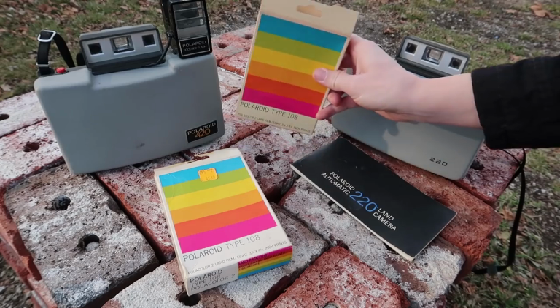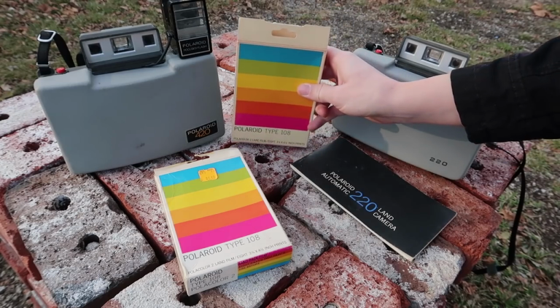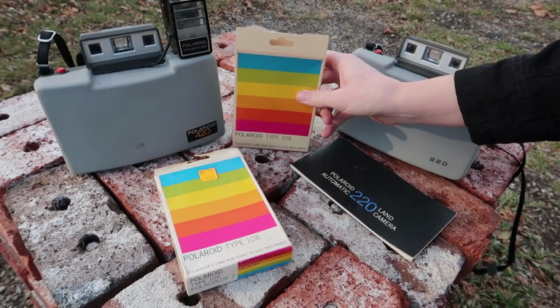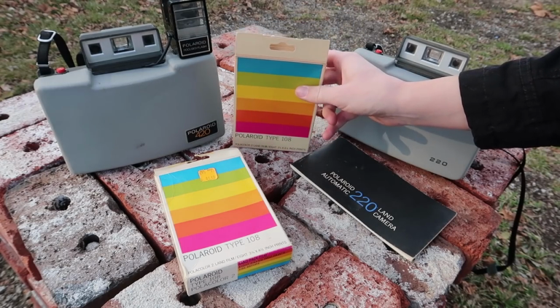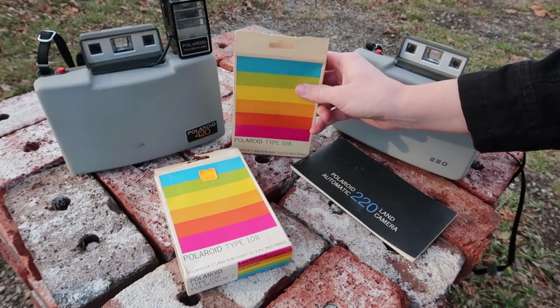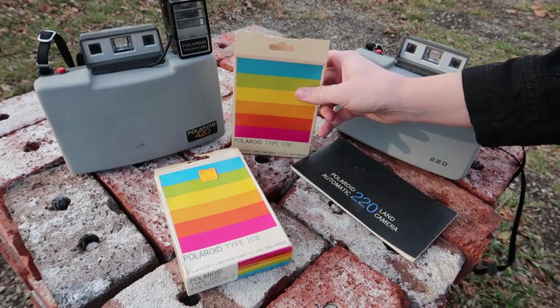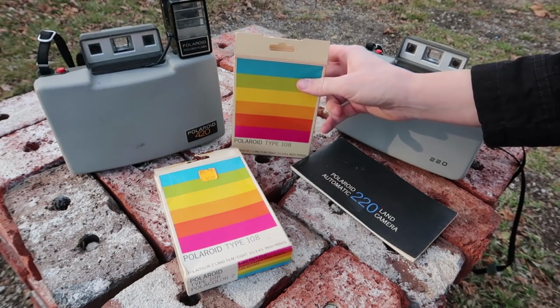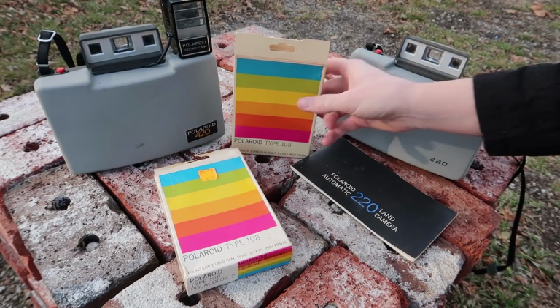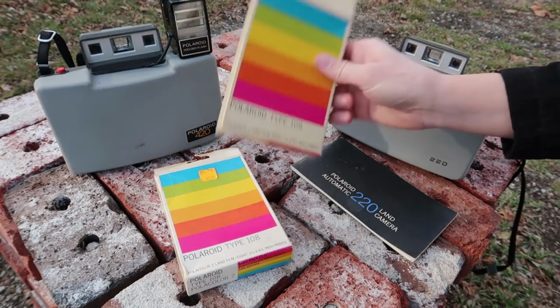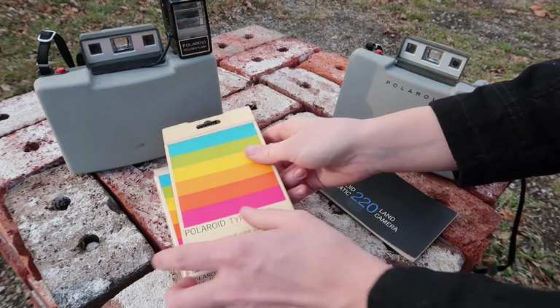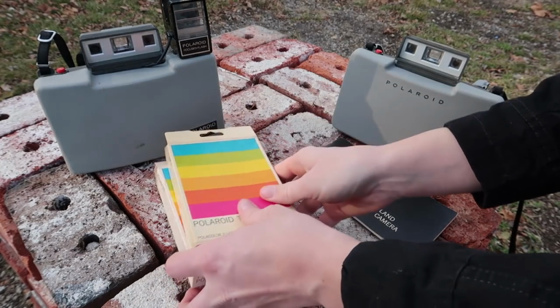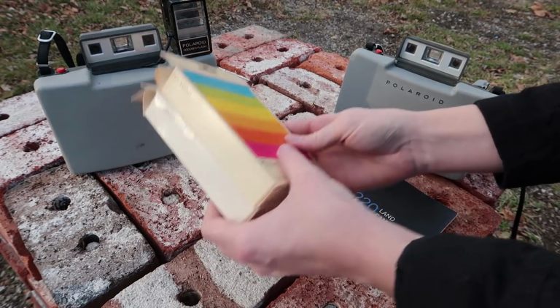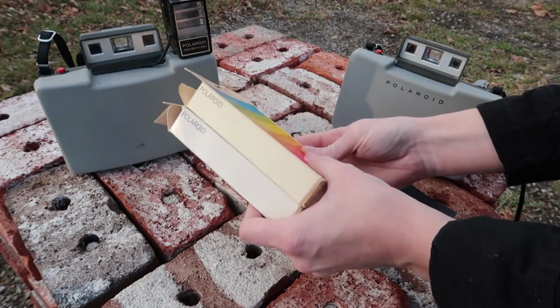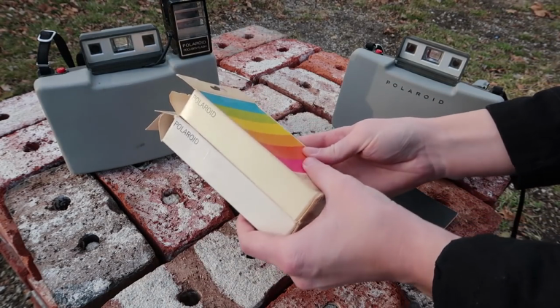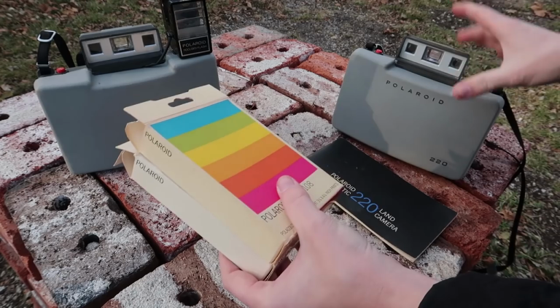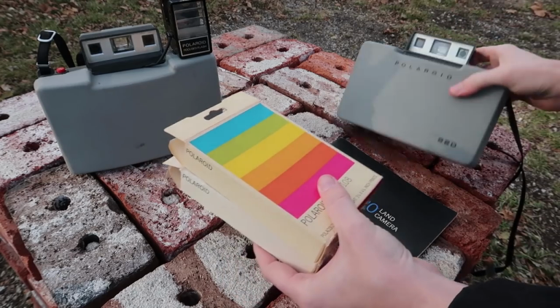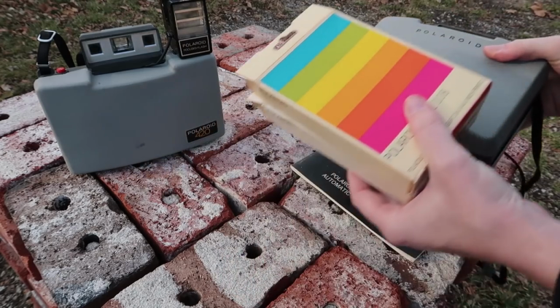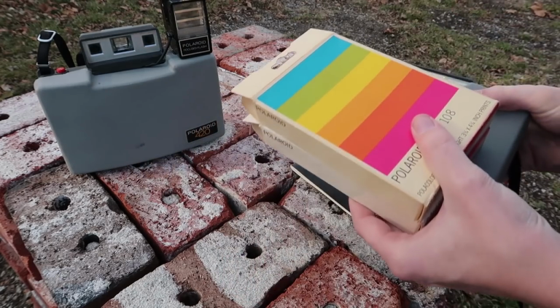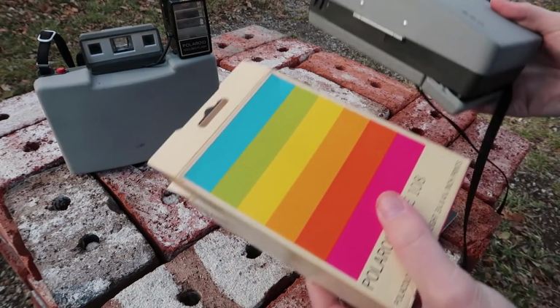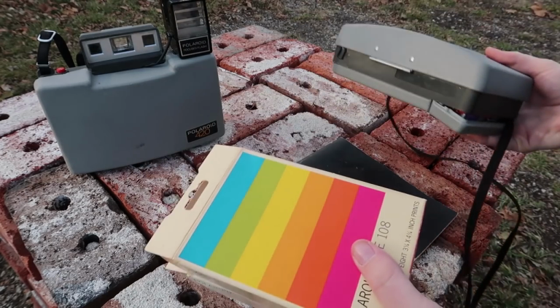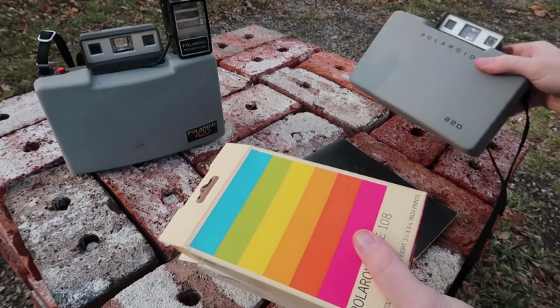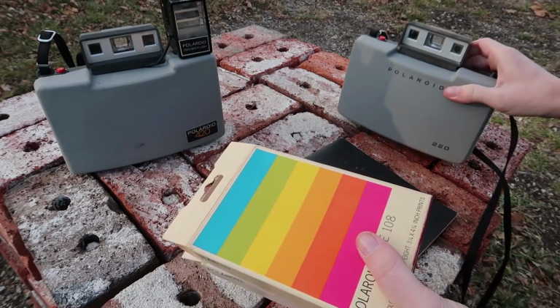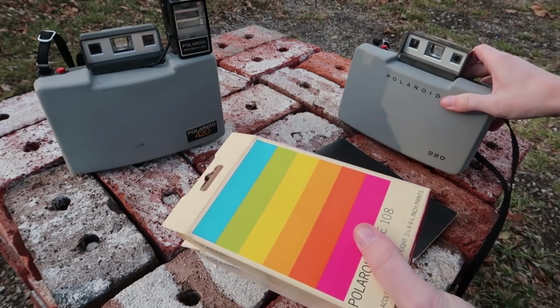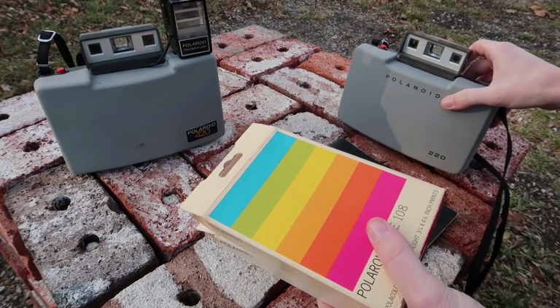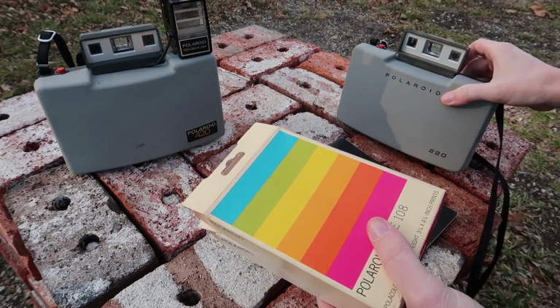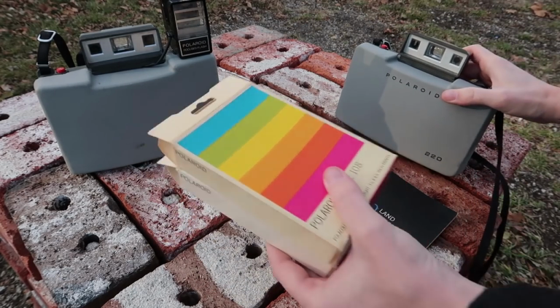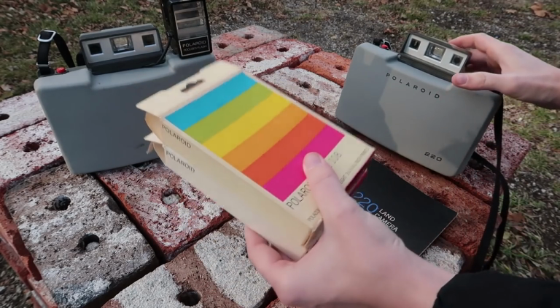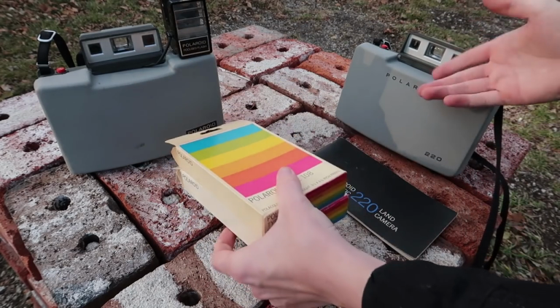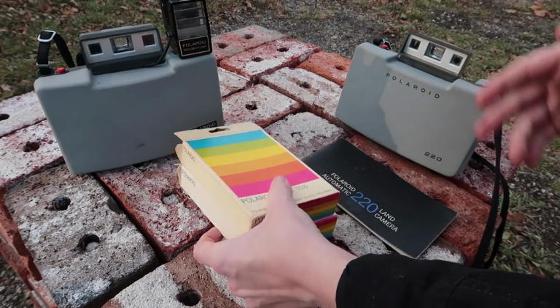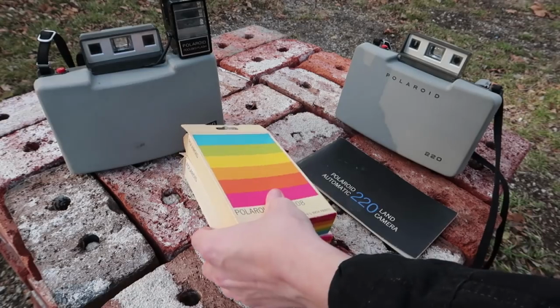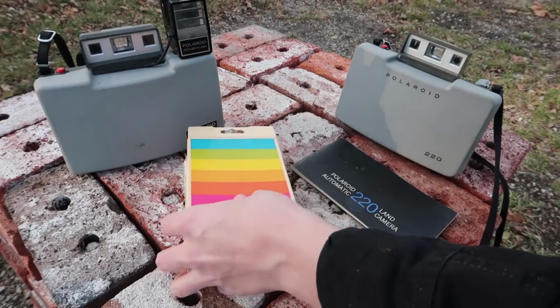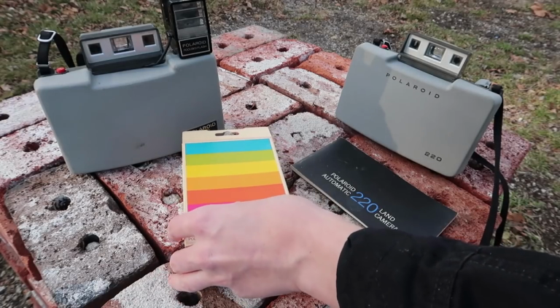Yesterday I was at the antique shop and I found some old Polaroid pack film. It was a really good deal — $25 for these two packs and this camera. I didn't really want the camera, but I figured it's still a good deal; I can just have an extra camera.